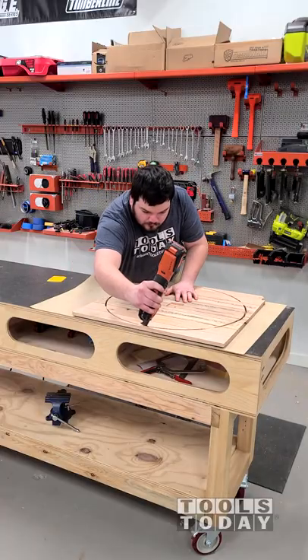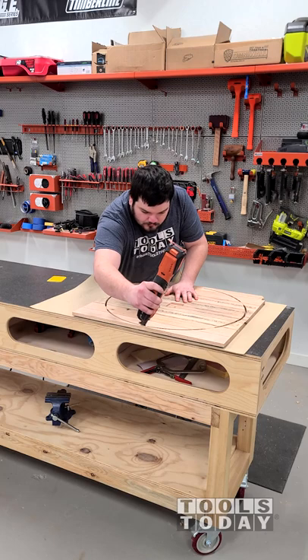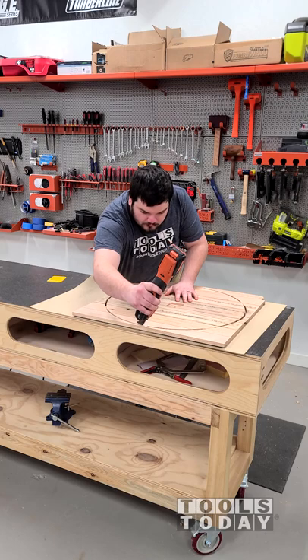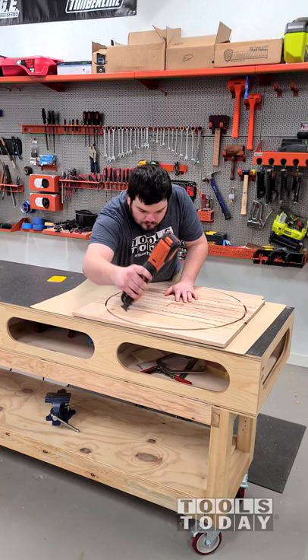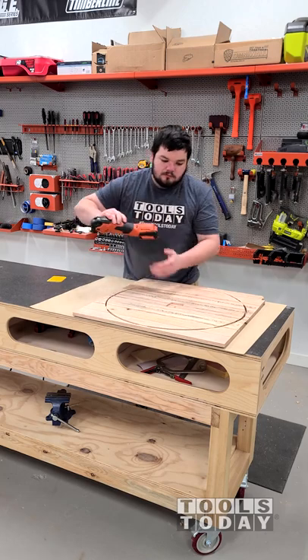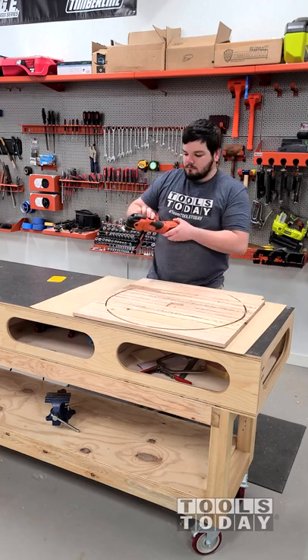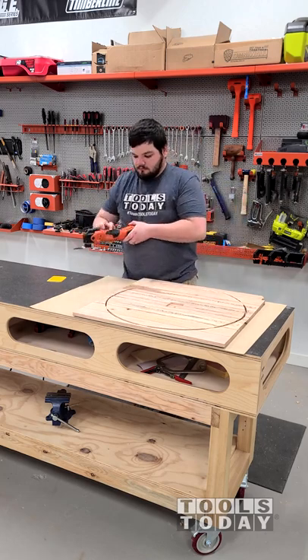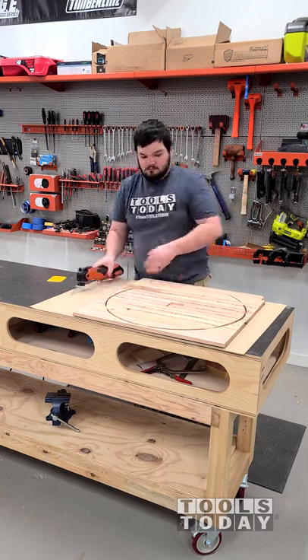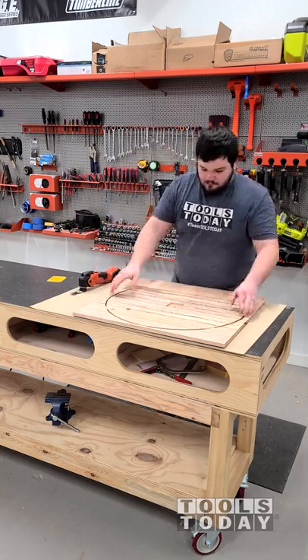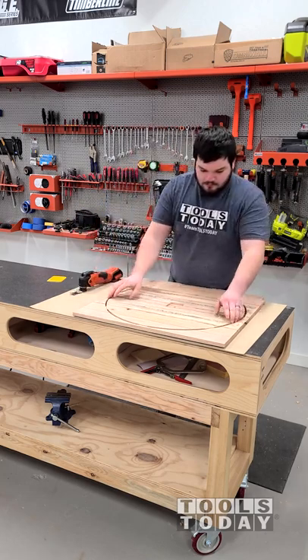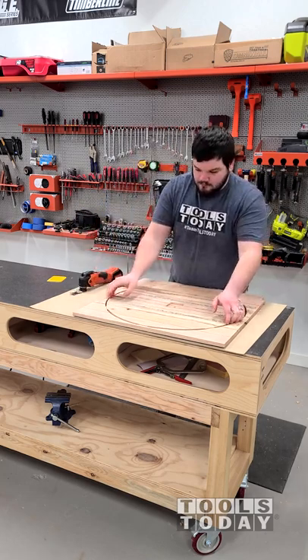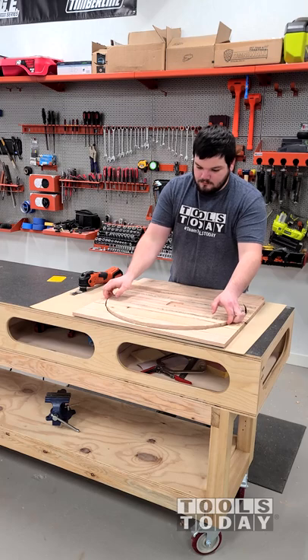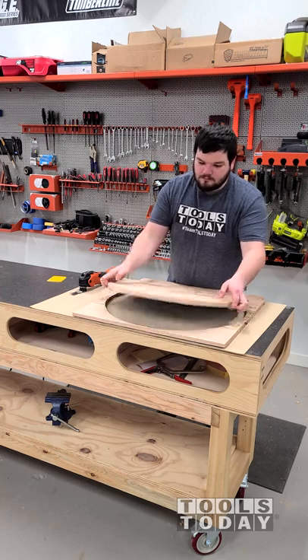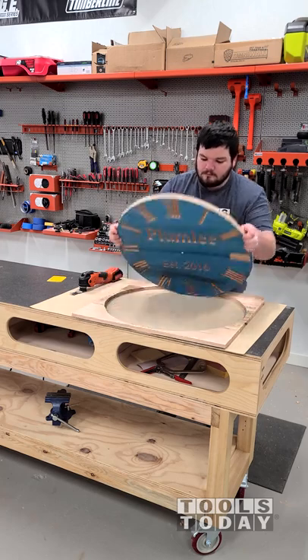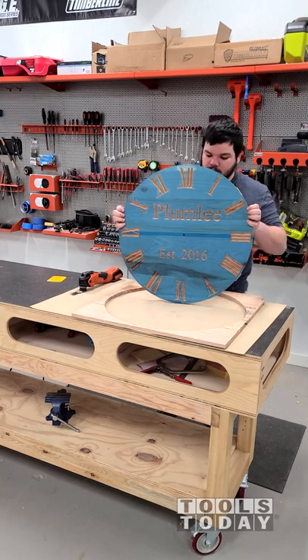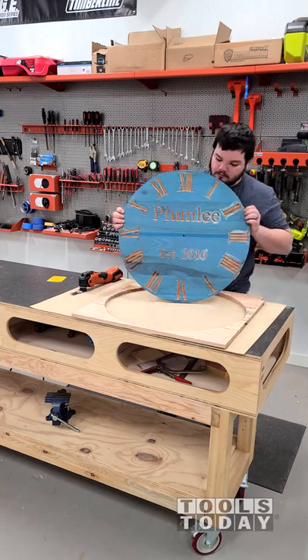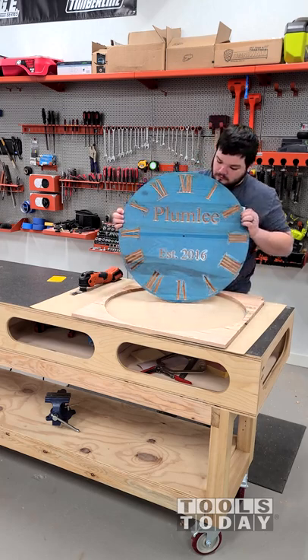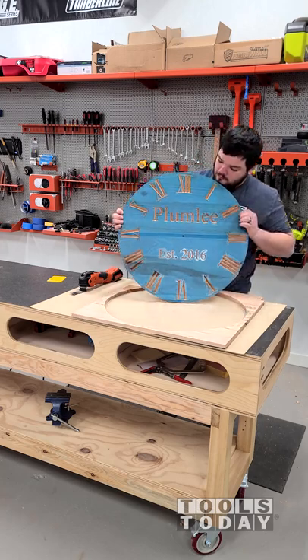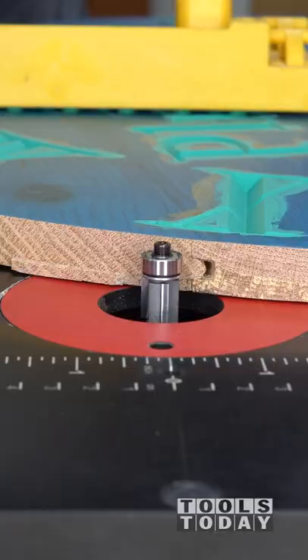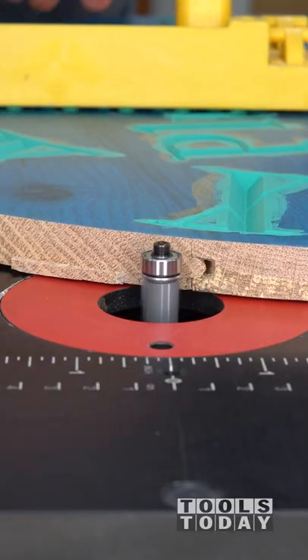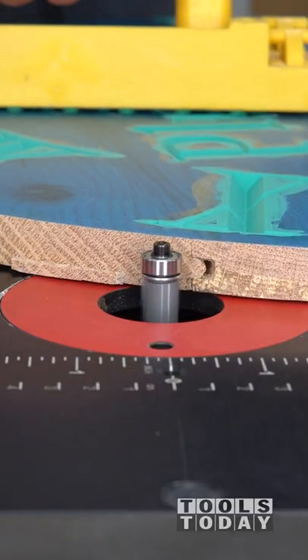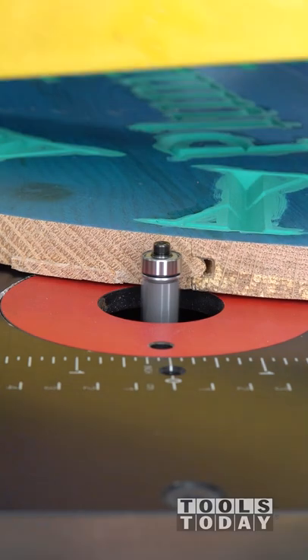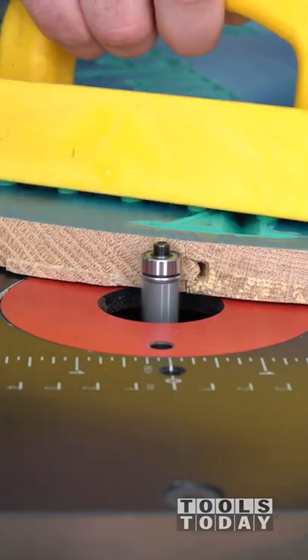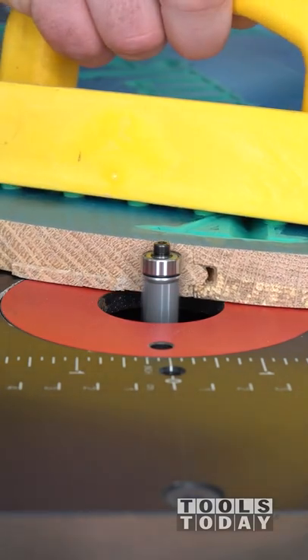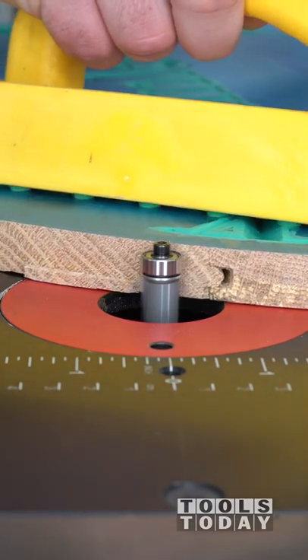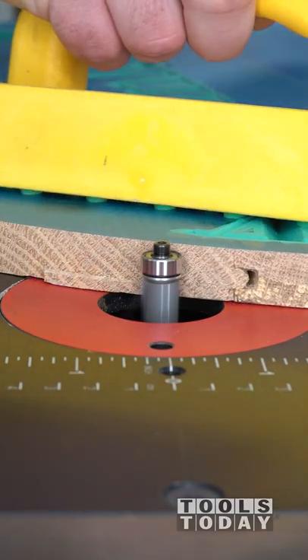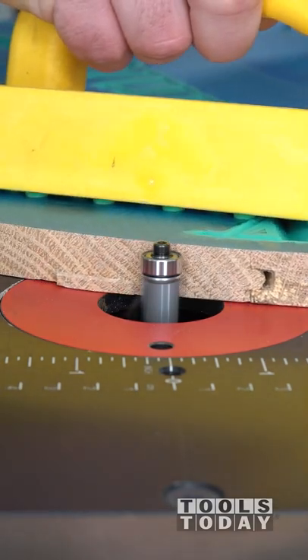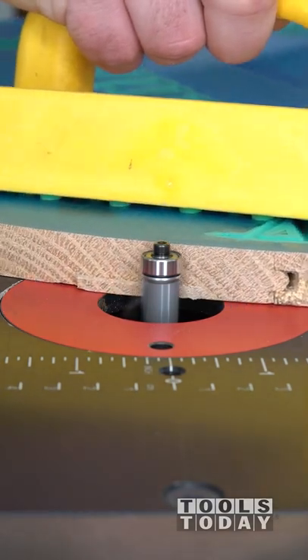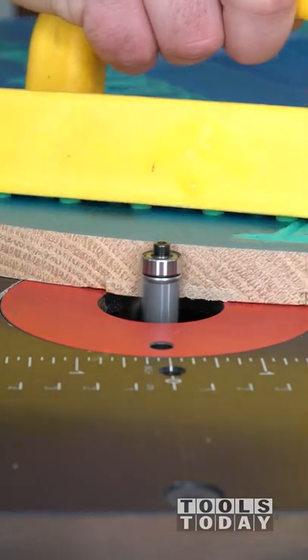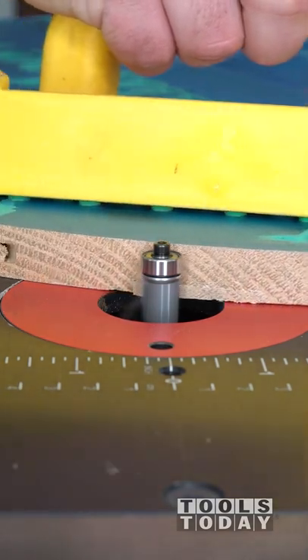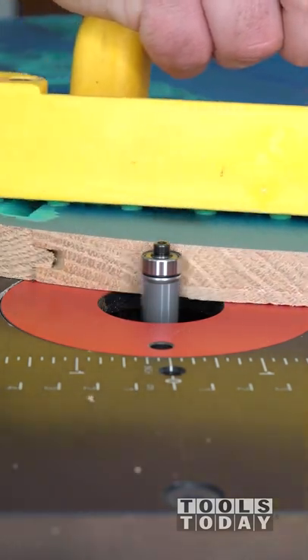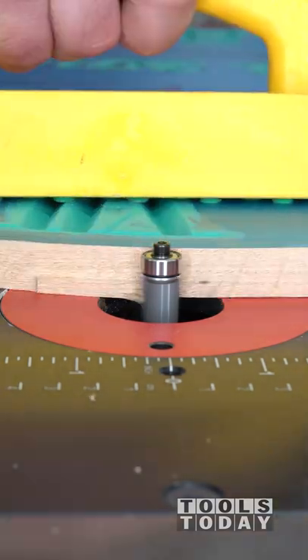So after that's done, we can get the clock all stood up — you can see what that's going to look like. But now we need to get those tabs all flush trimmed. So we're going to head over to the SawStop router table and using the 47116 3-flute flush trim bit, we're going to get all of the tabs flush trimmed.